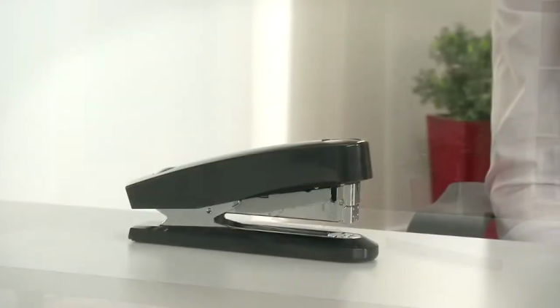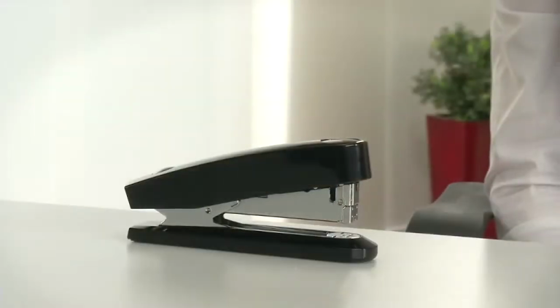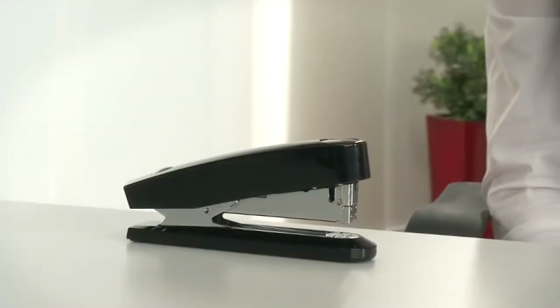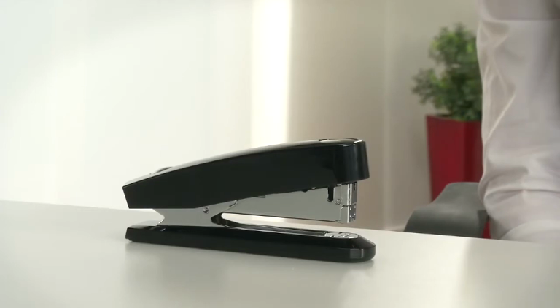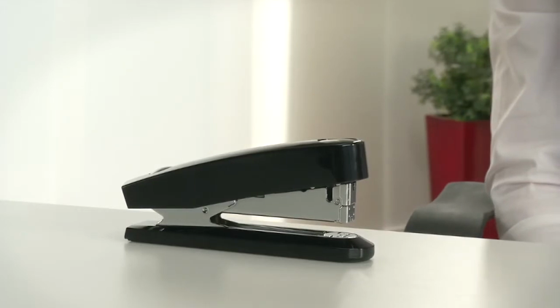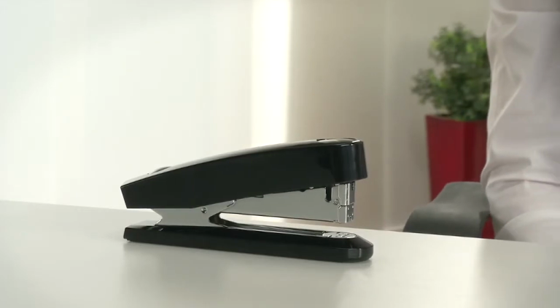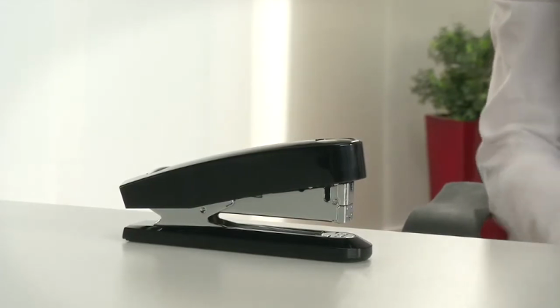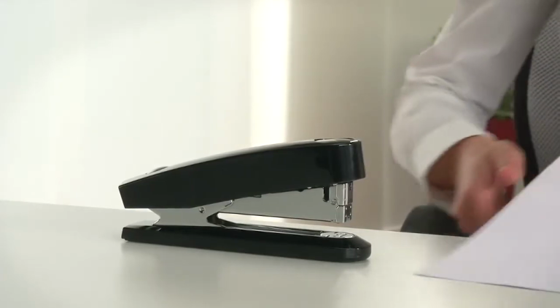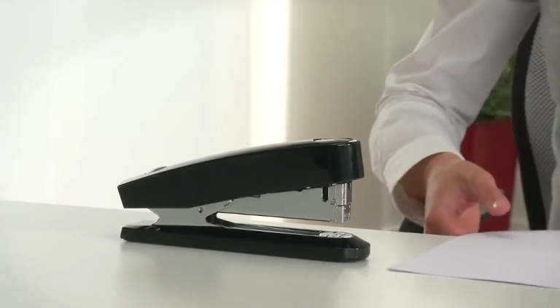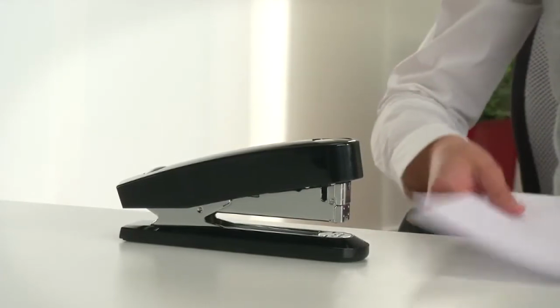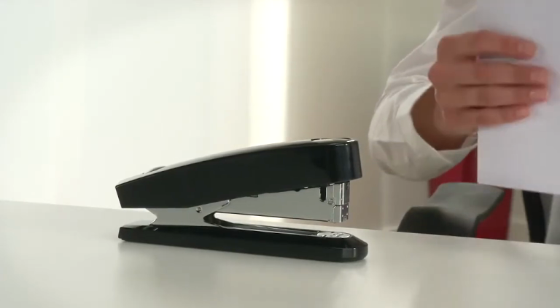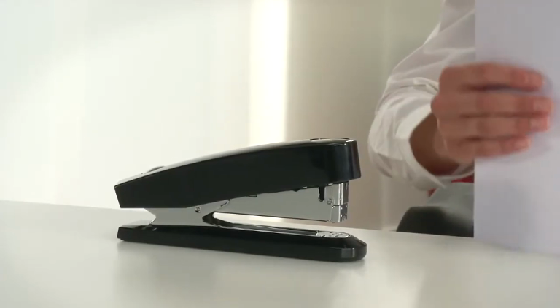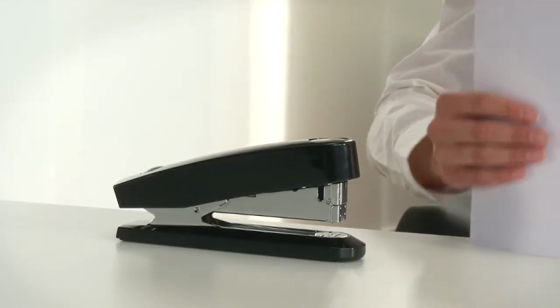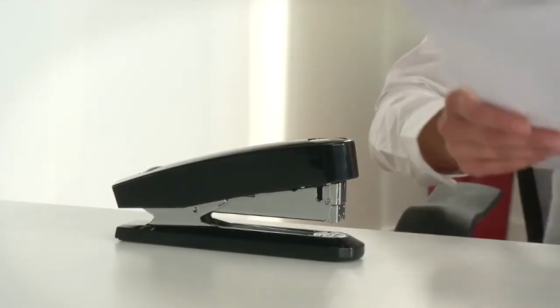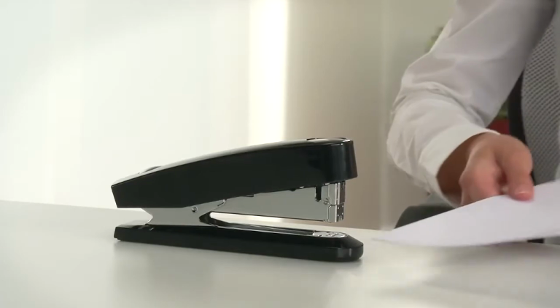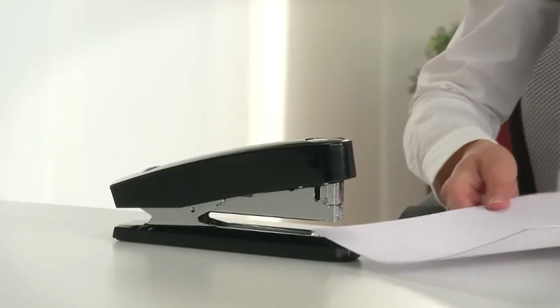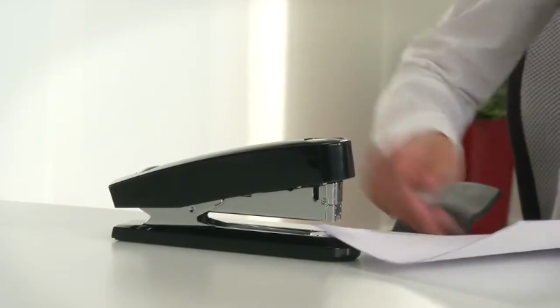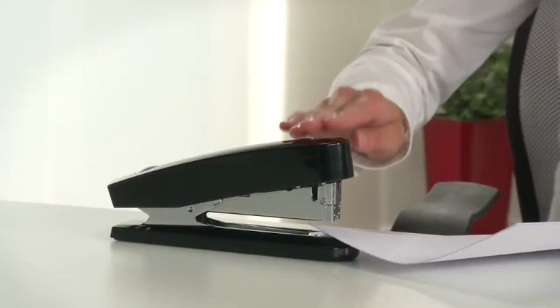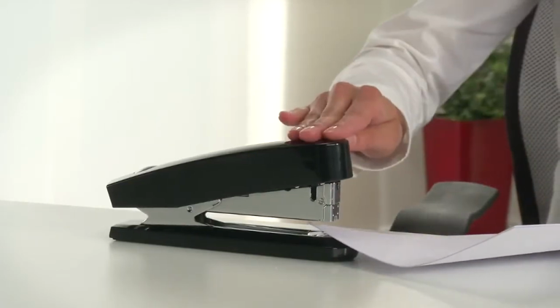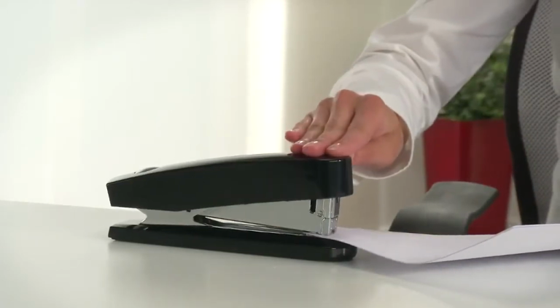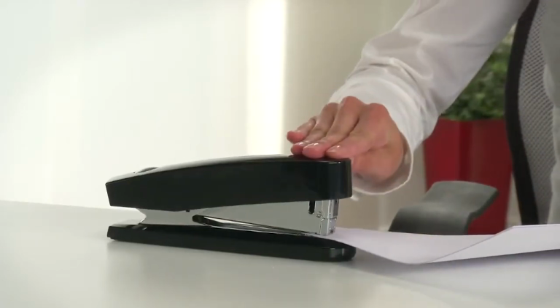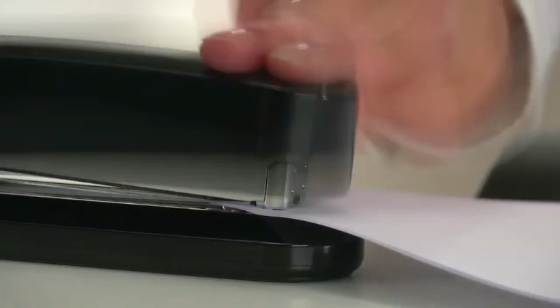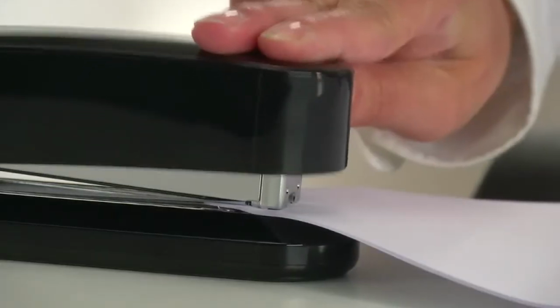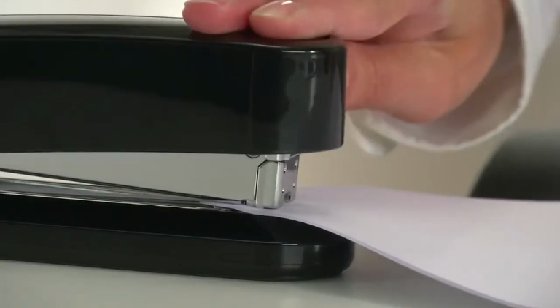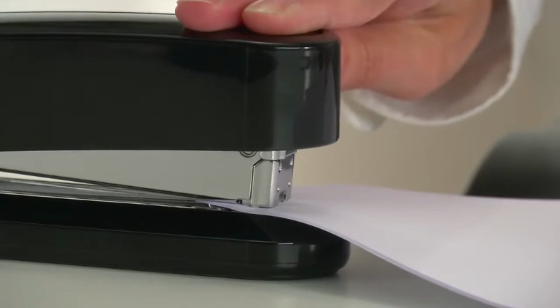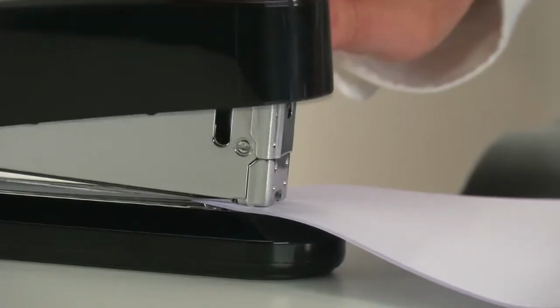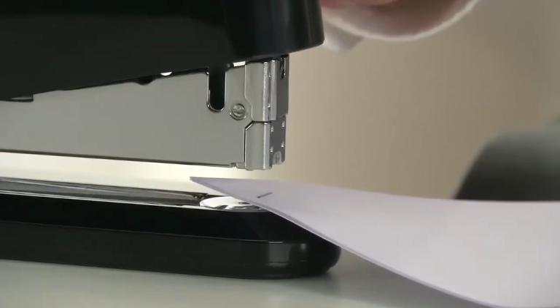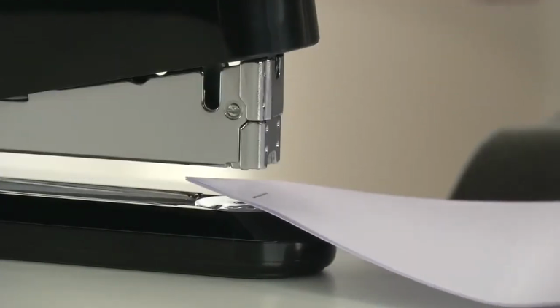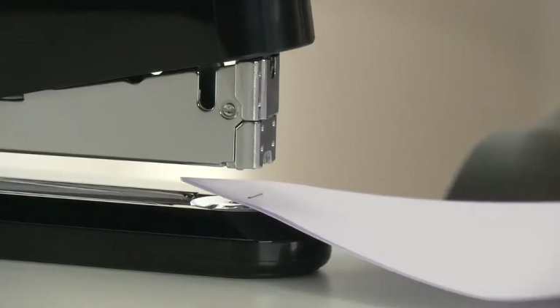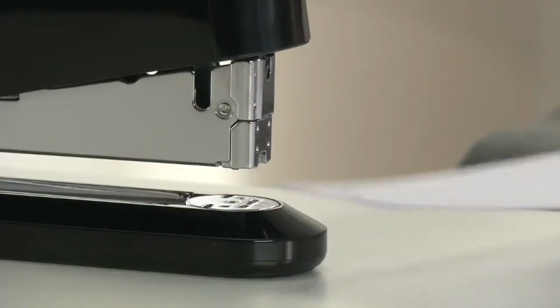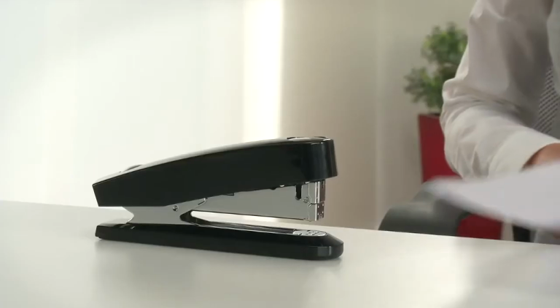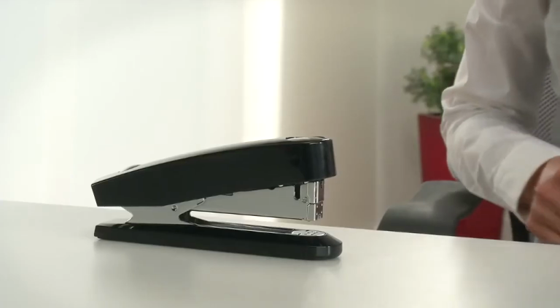Benefiting from semi-automatic assistance, the Novus B7A automatic stapler makes particularly easy work of stapling two to eight sheets of paper. You only need to apply pressure to a specific point and the stapling cycle is automatically completed for perfect stapling results.